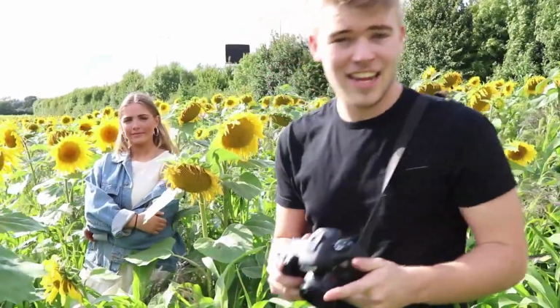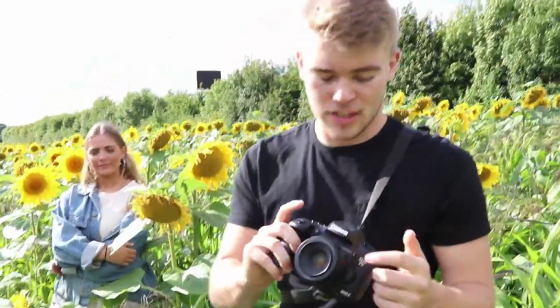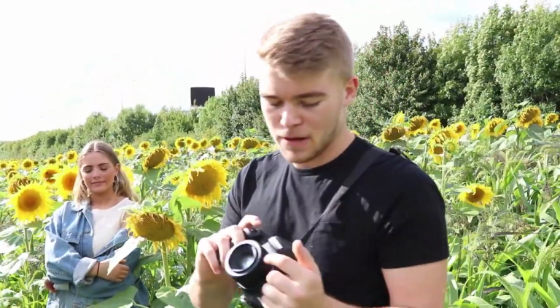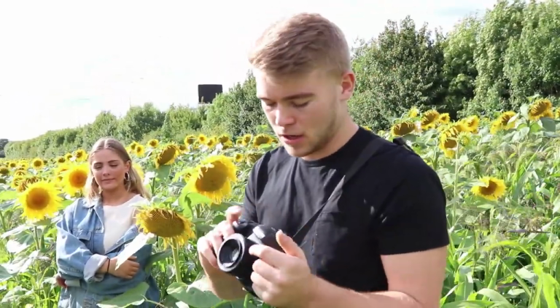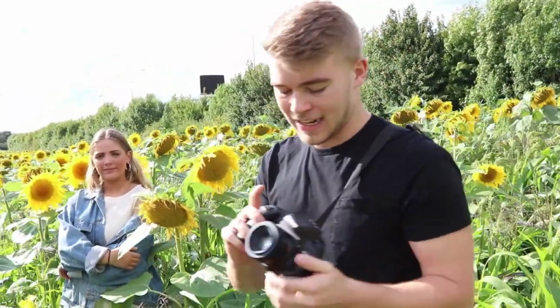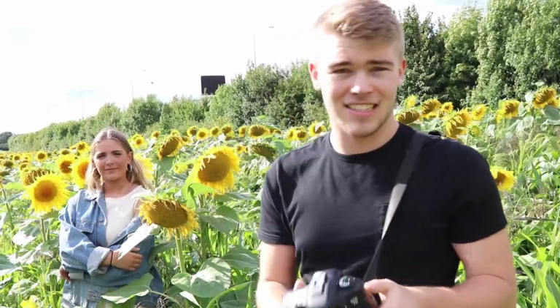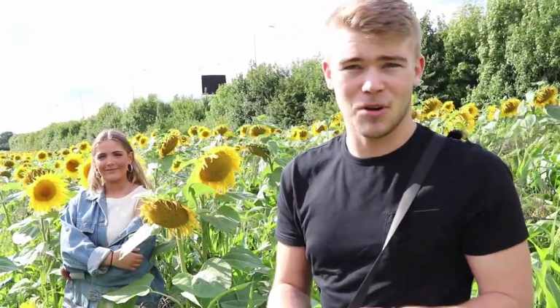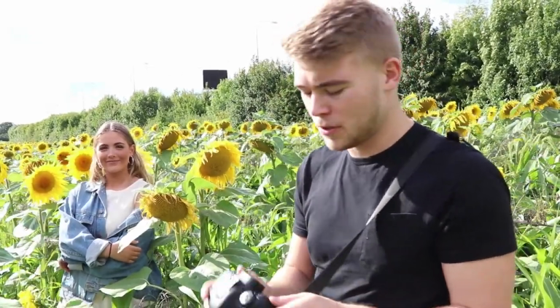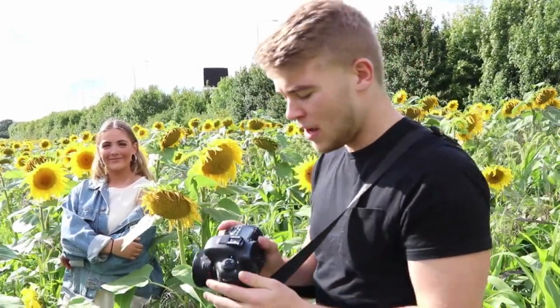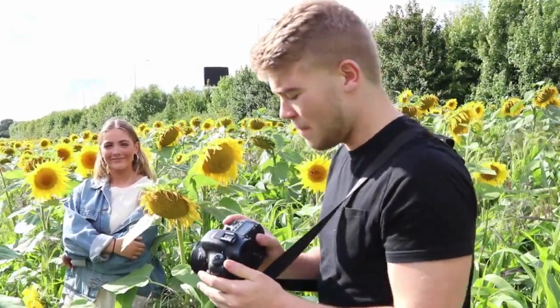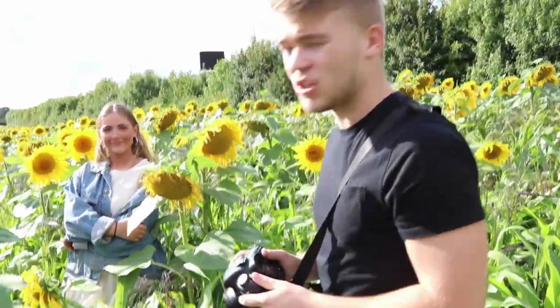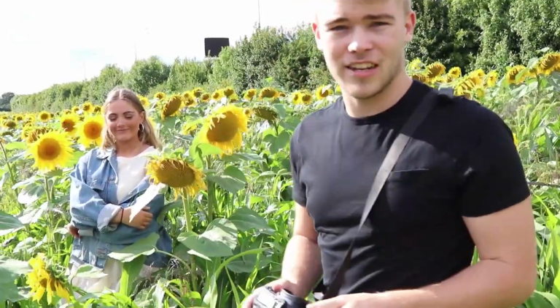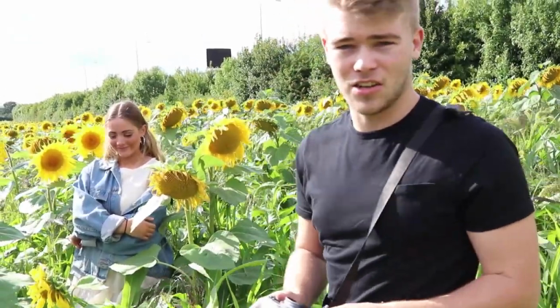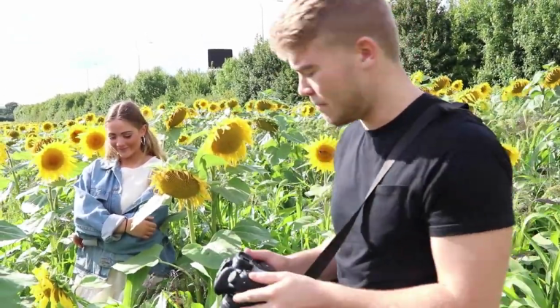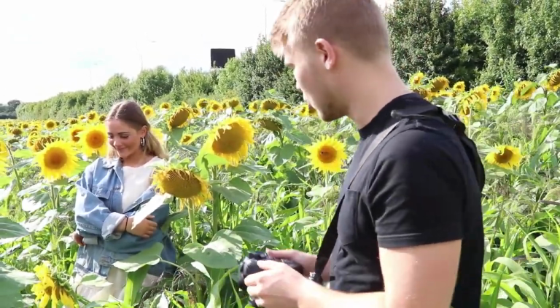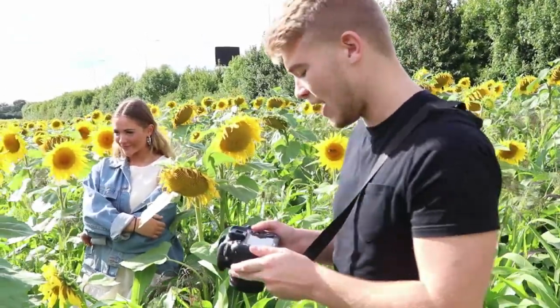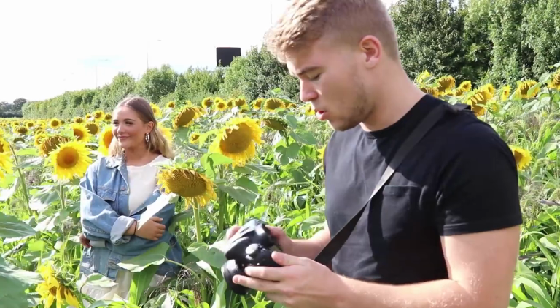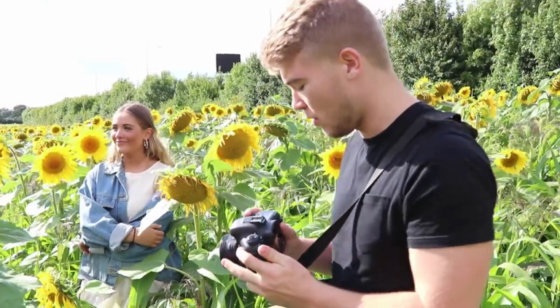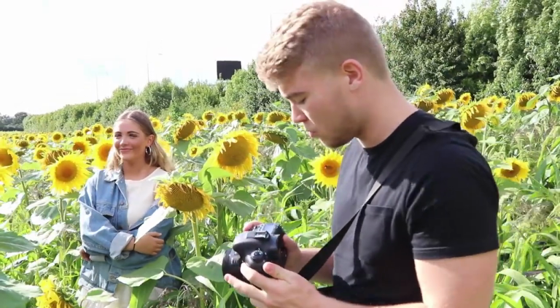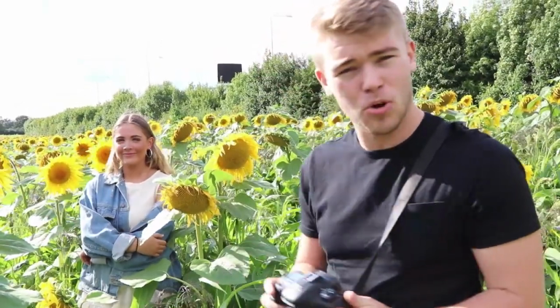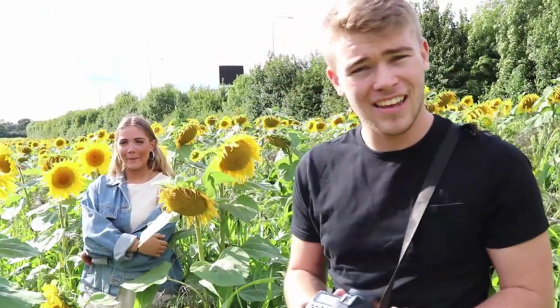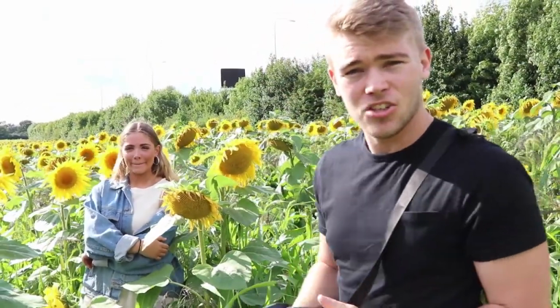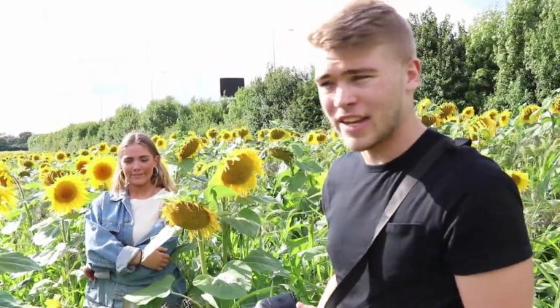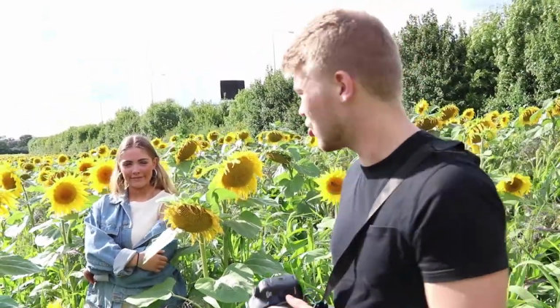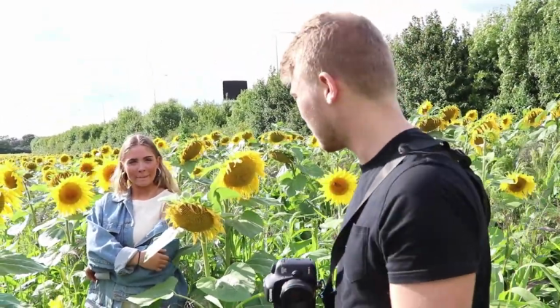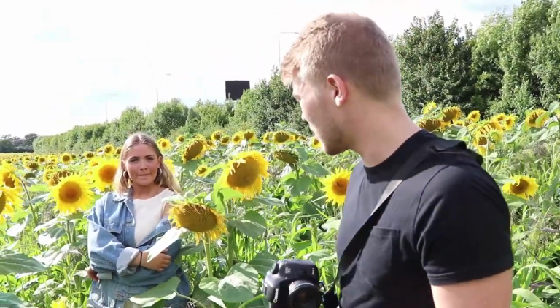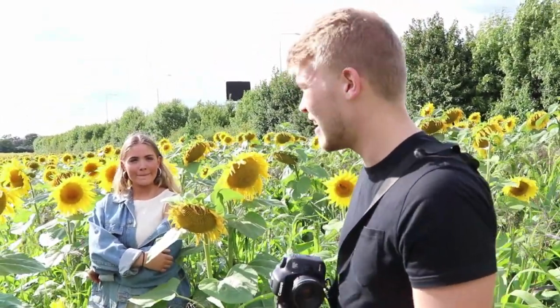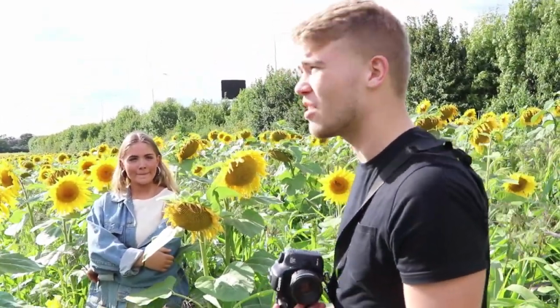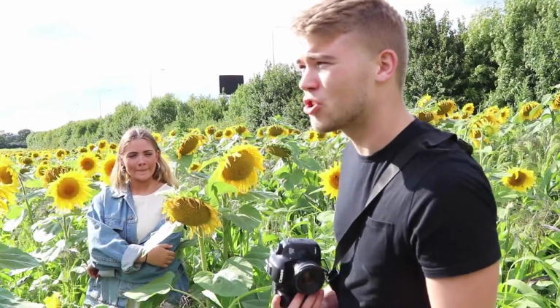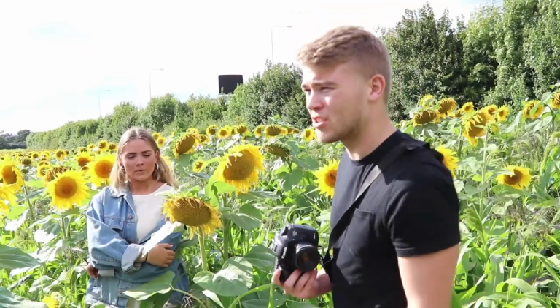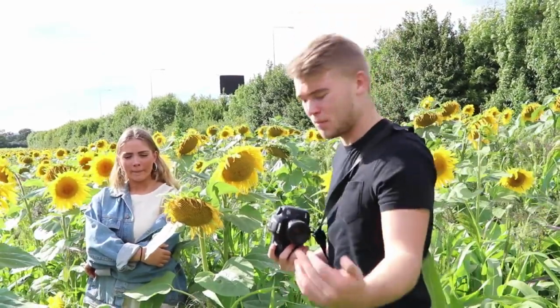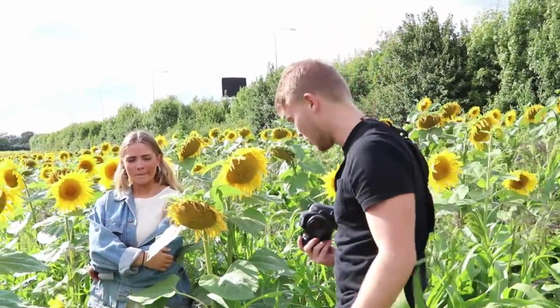So today I'm using the 50mm on a Canon 7D Mark II. I'm going to use ISO 100 and aperture of 1.8, just to try and get that nice shallow depth of field. And we're going to be shooting Tara.